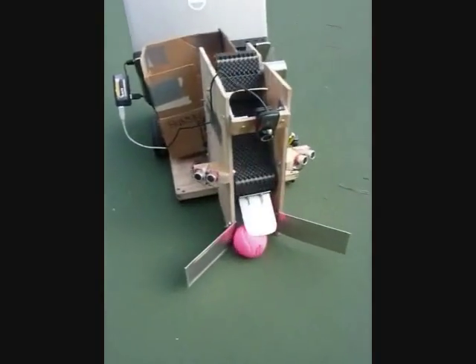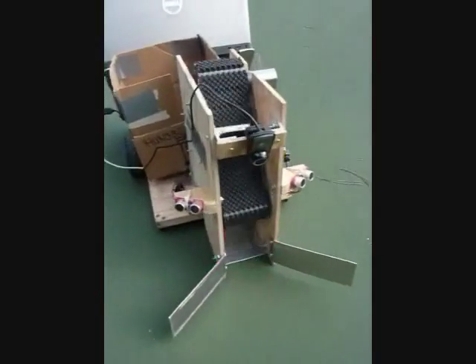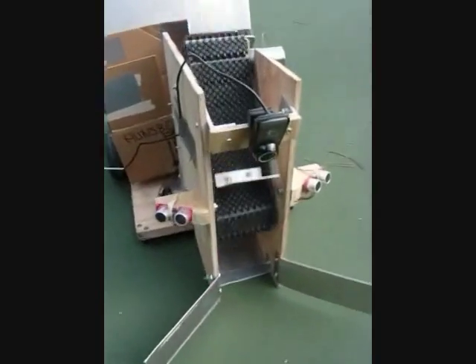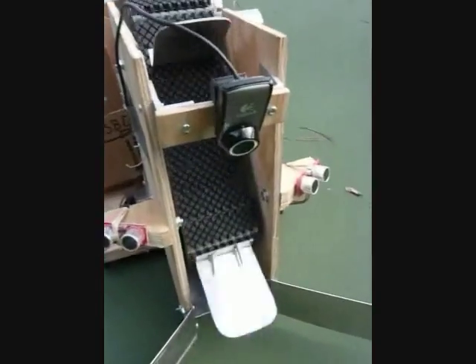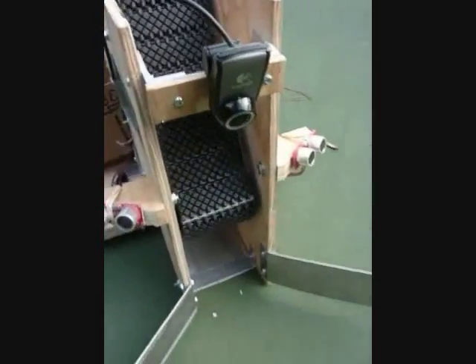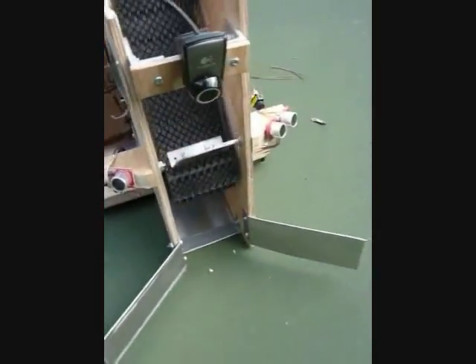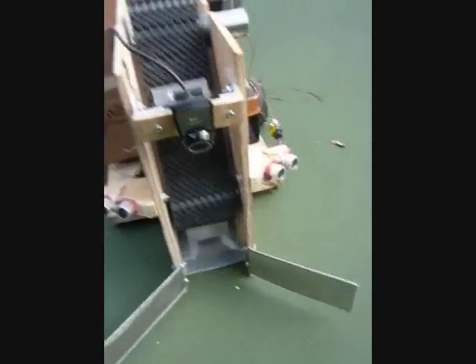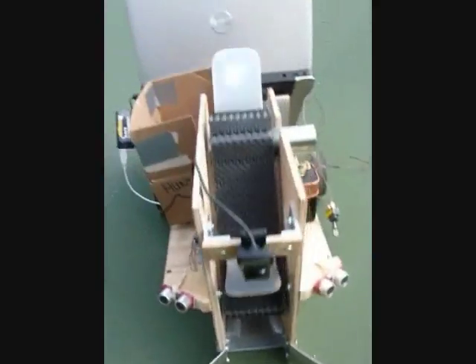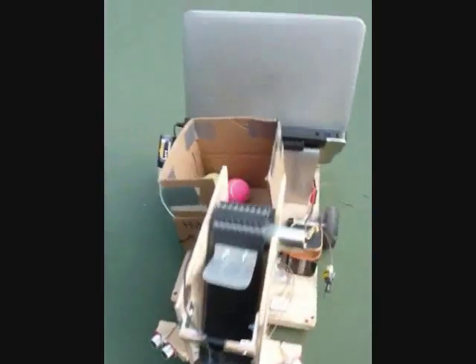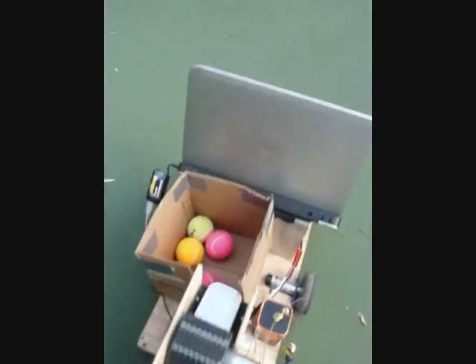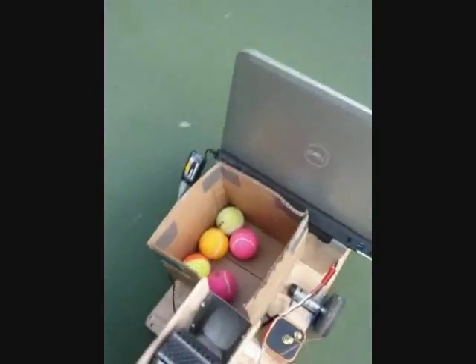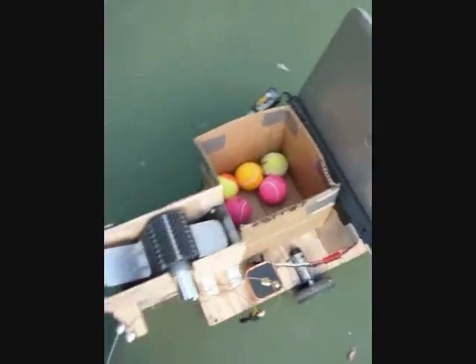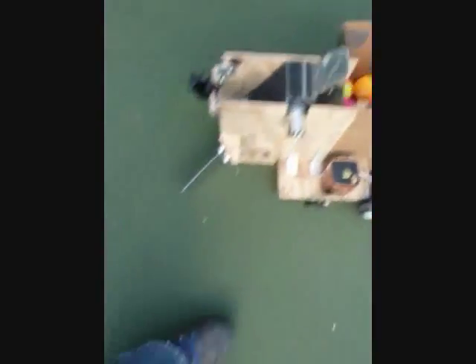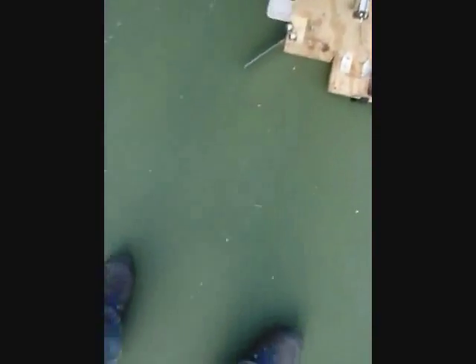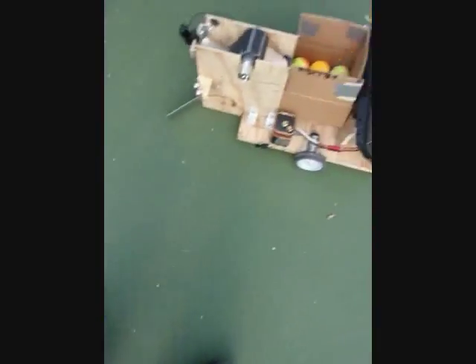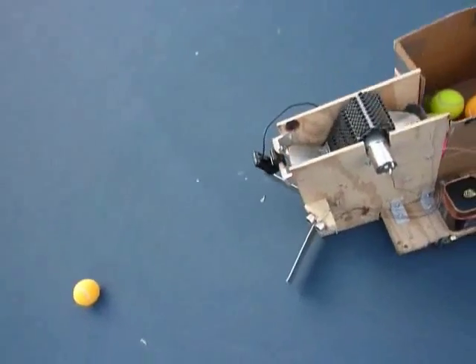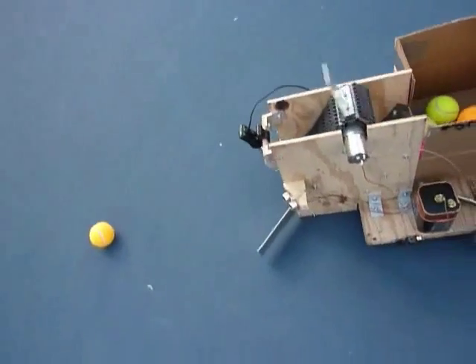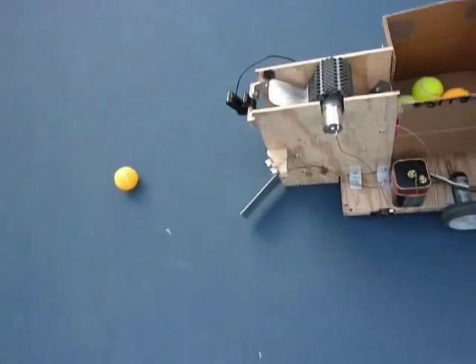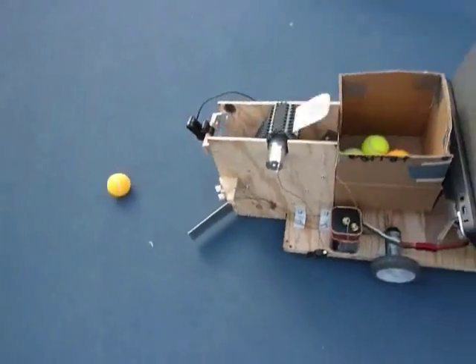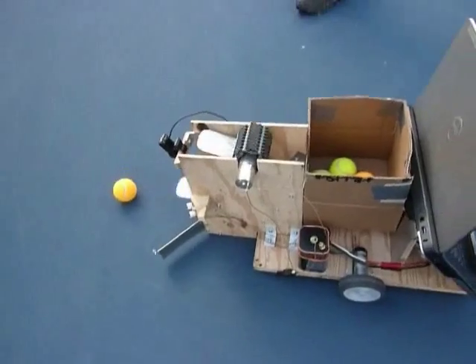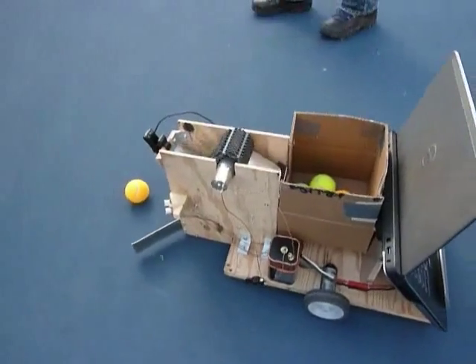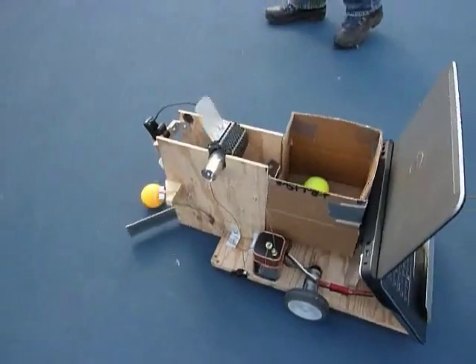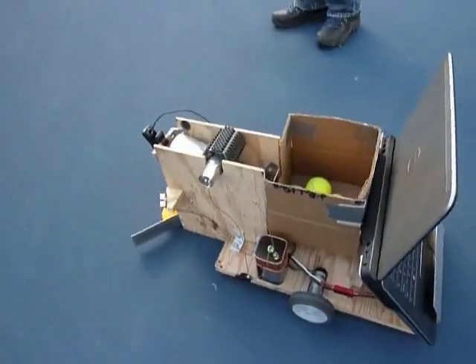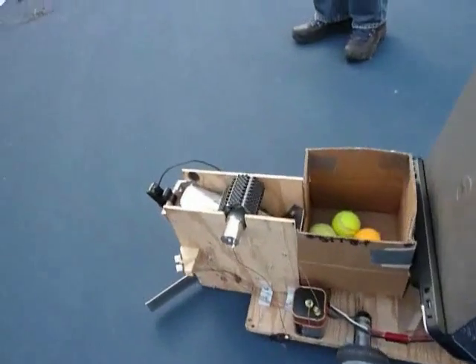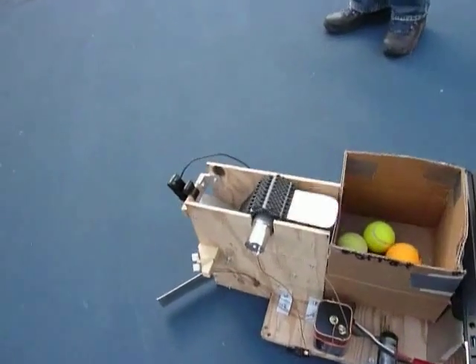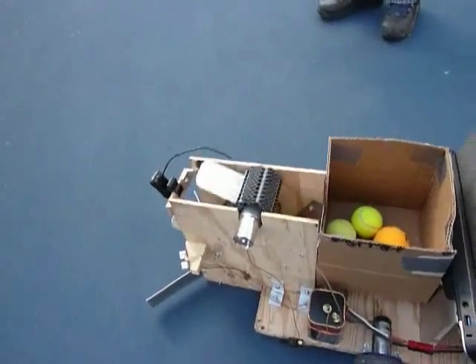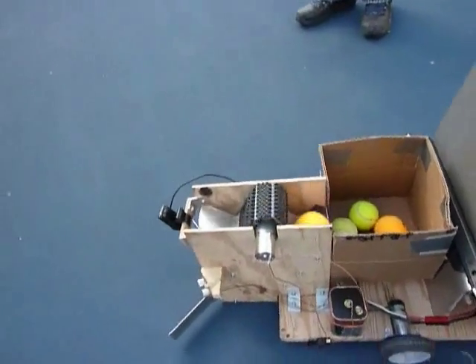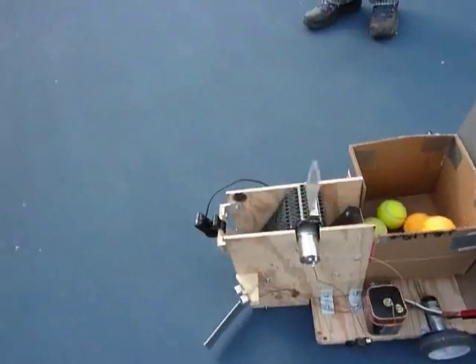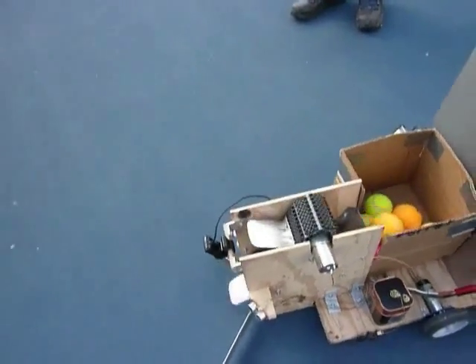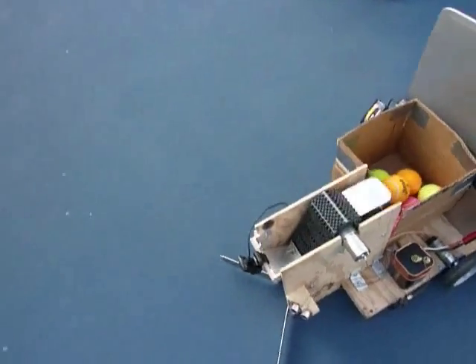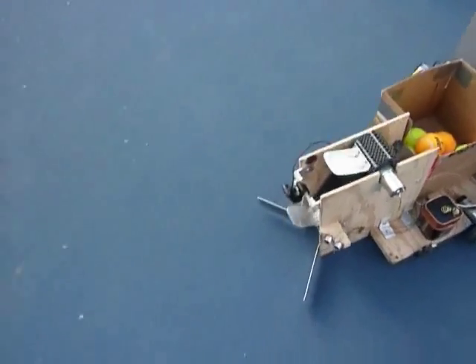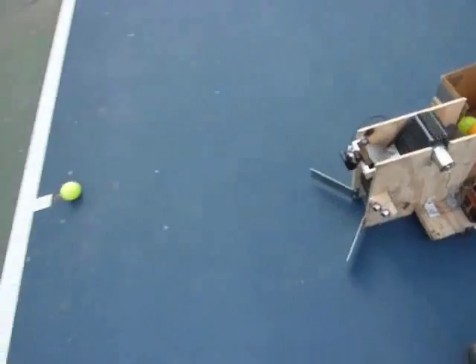In order to pick up balls, we attached metal fins to a conveyor belt and suspended it above a ramp. The balls are pushed towards the mouth of the robot by the funnel arms and then pushed up the ramp and into the basket by the fins.